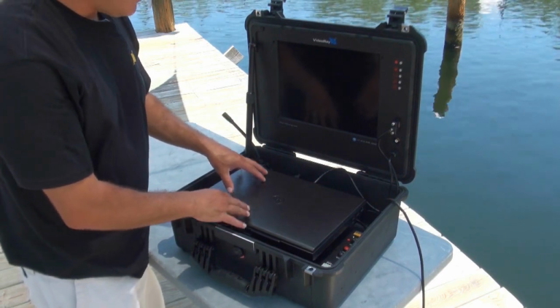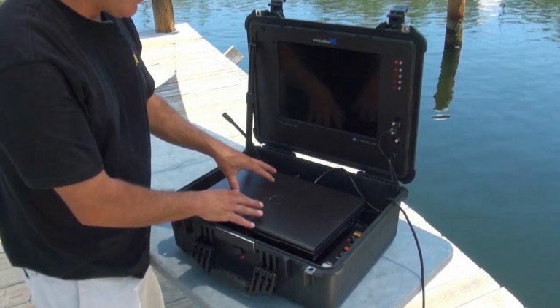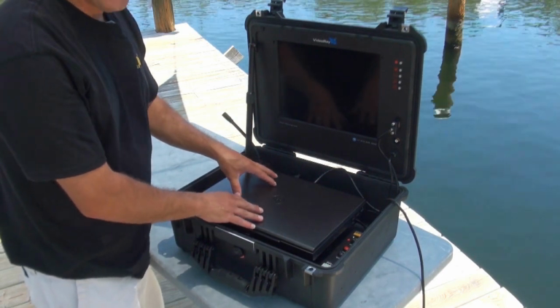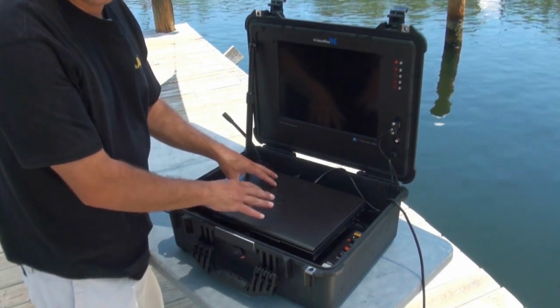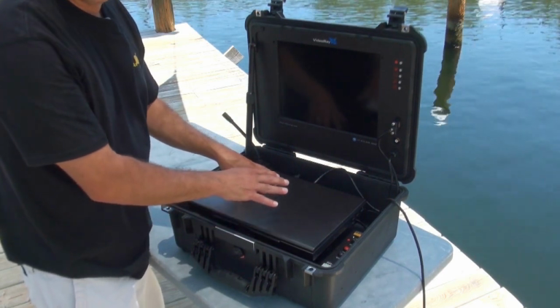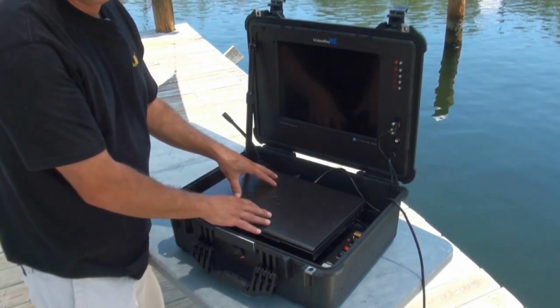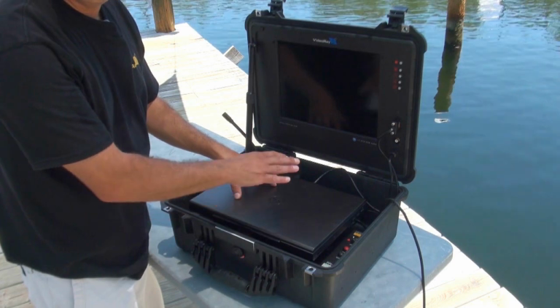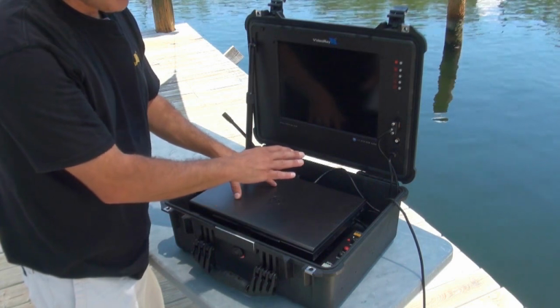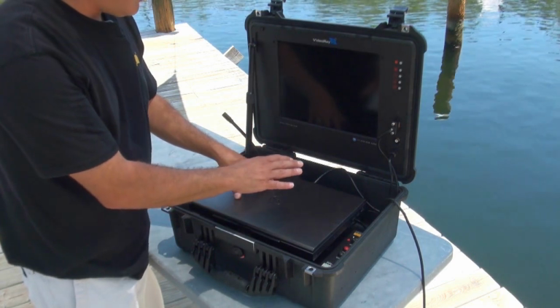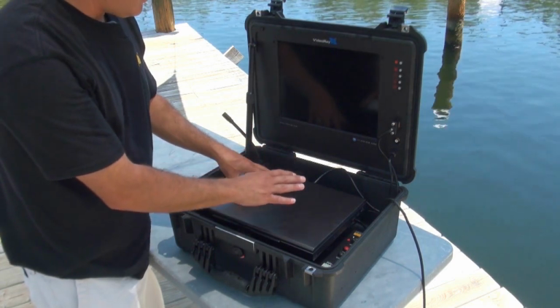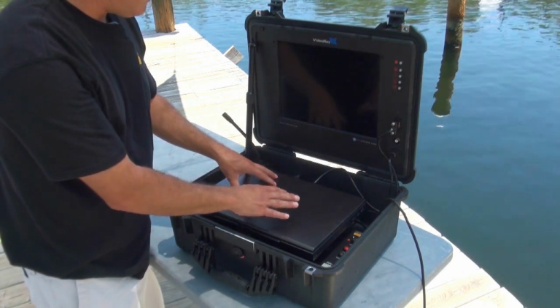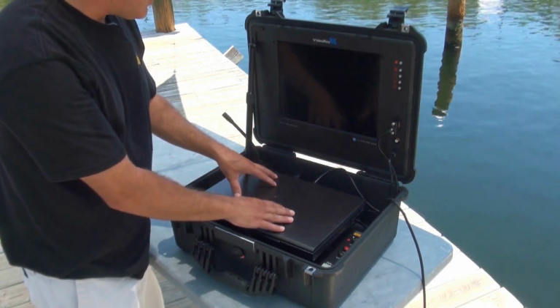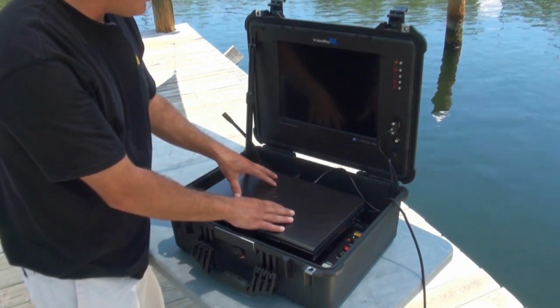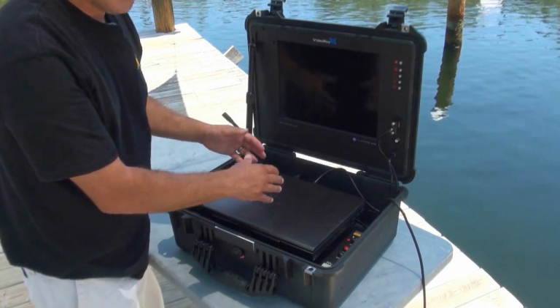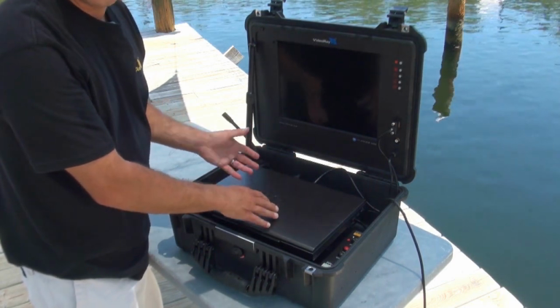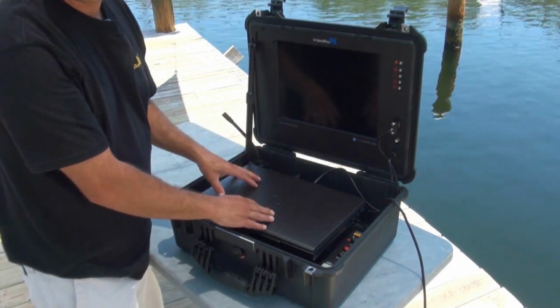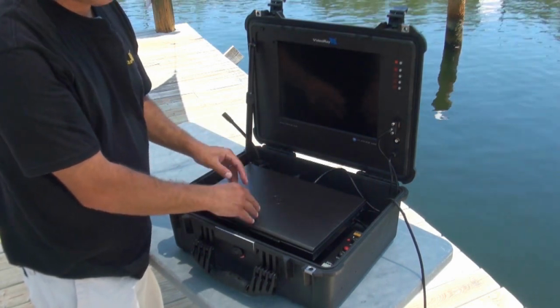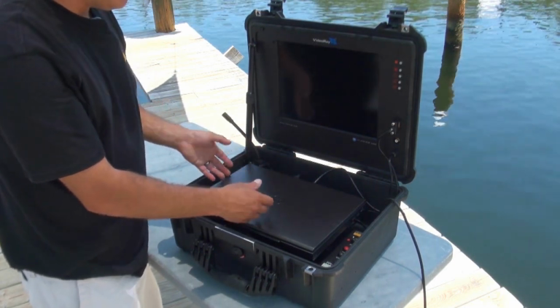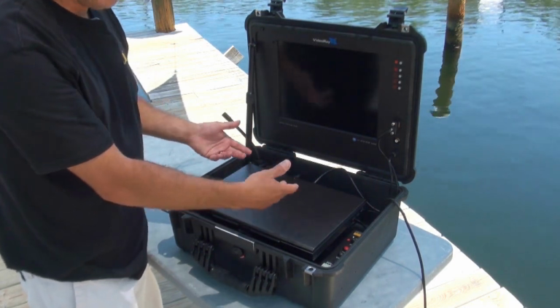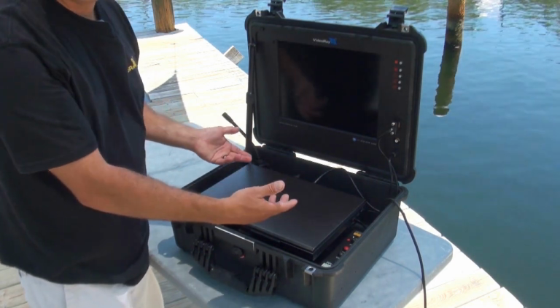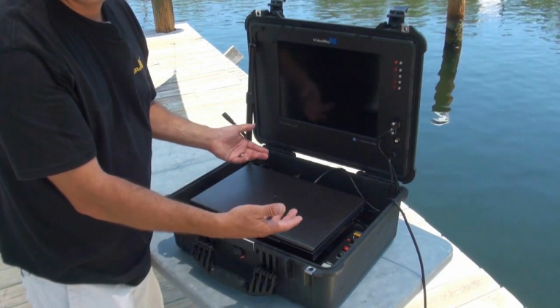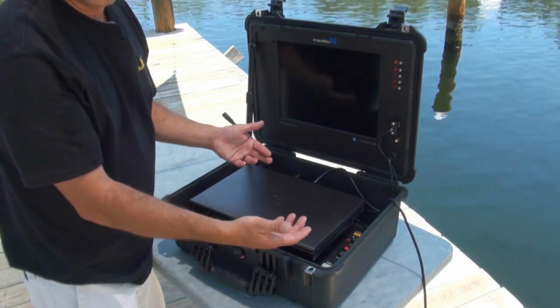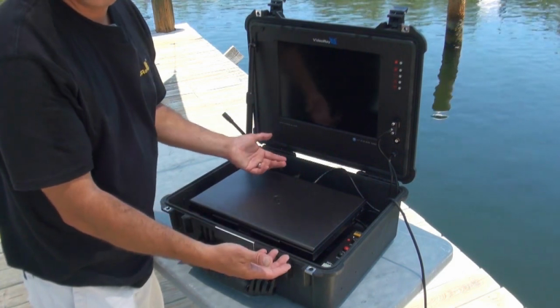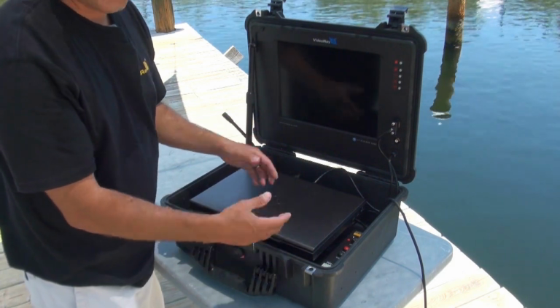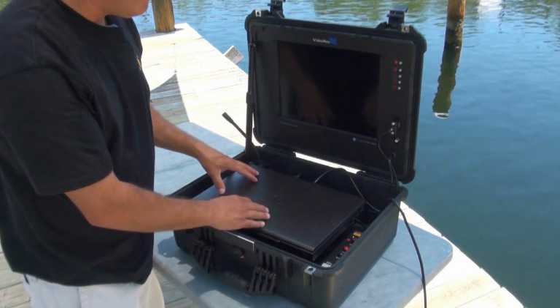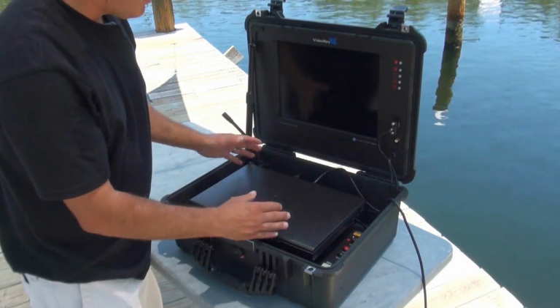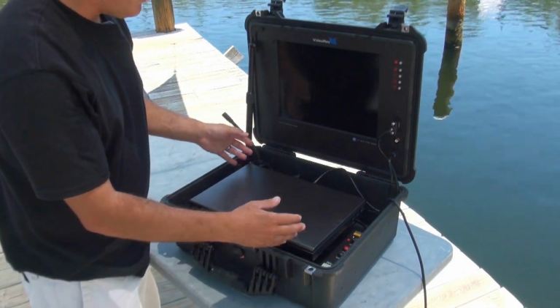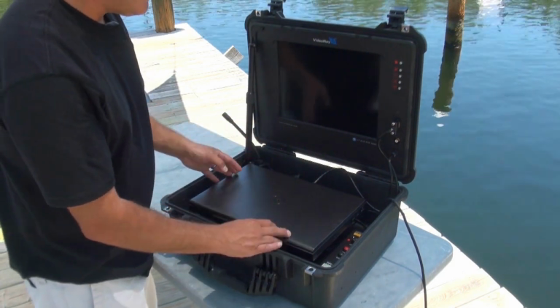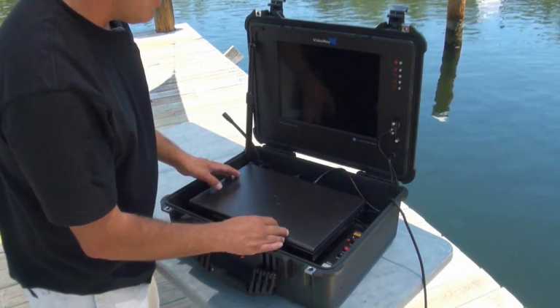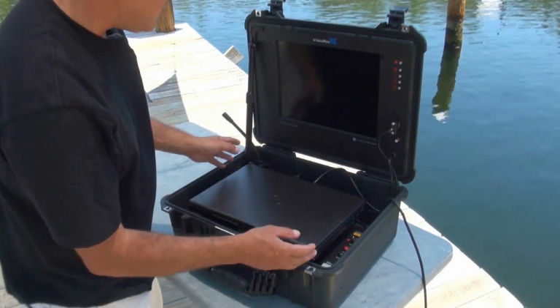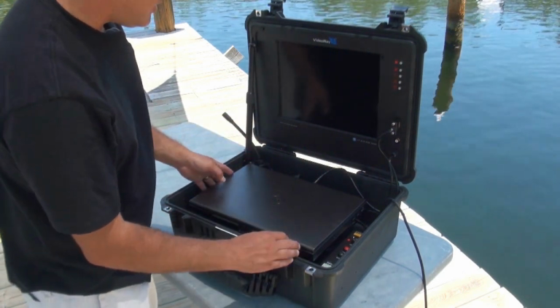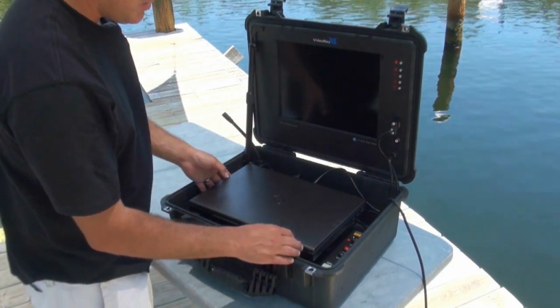It's also going to capture all of your video and still images onto the hard drive here, so you can simply export them with a USB stick or whatever and deliver those as you need to.